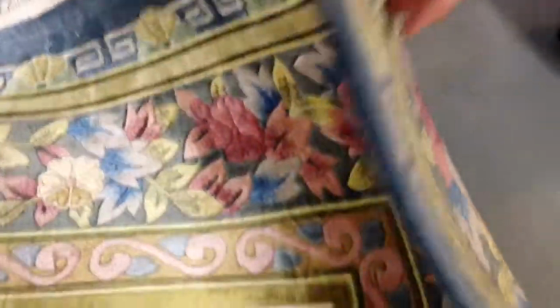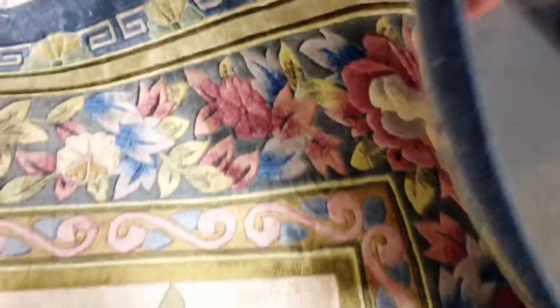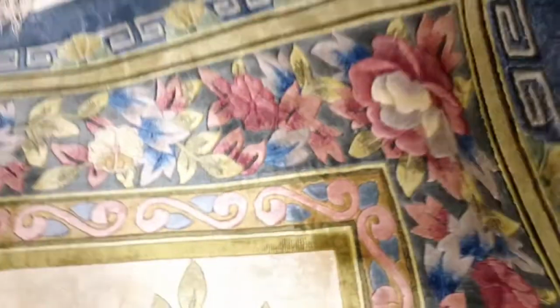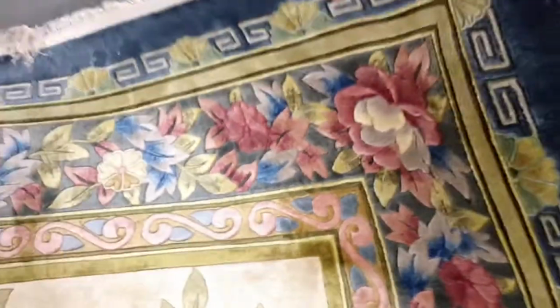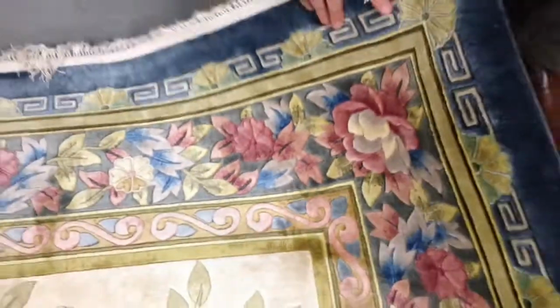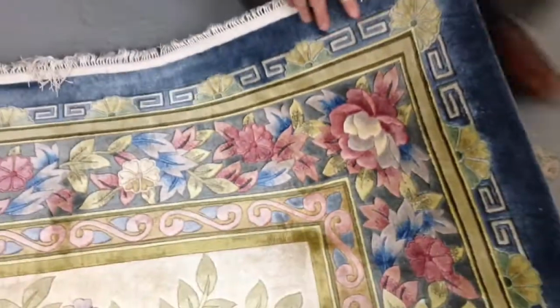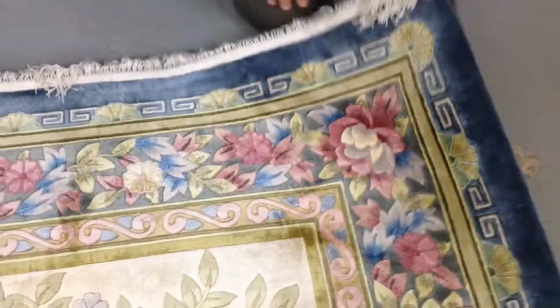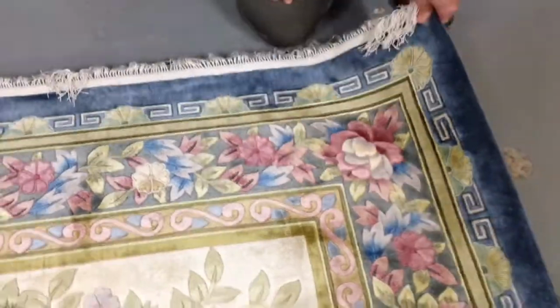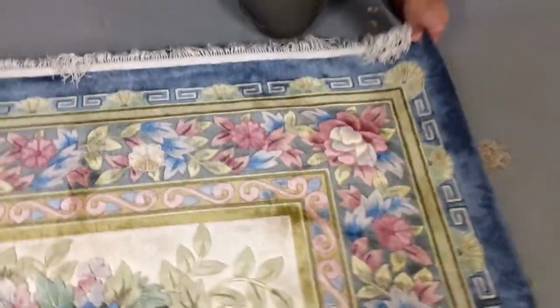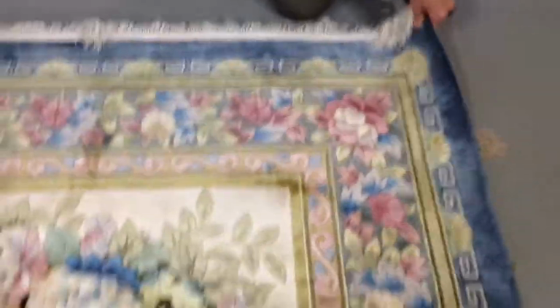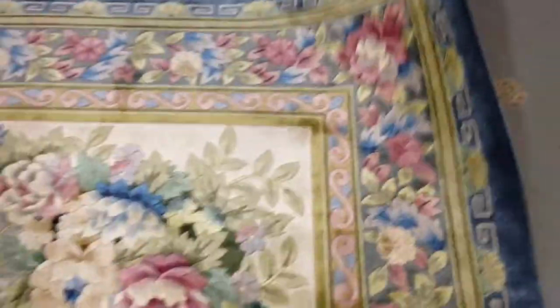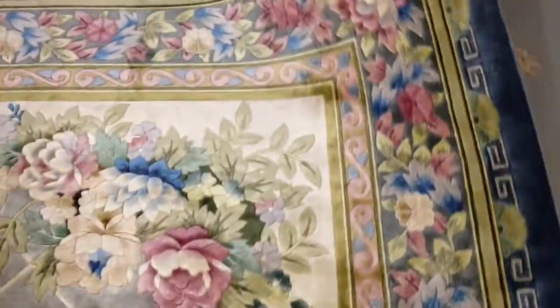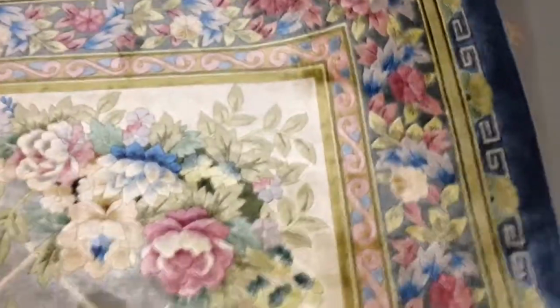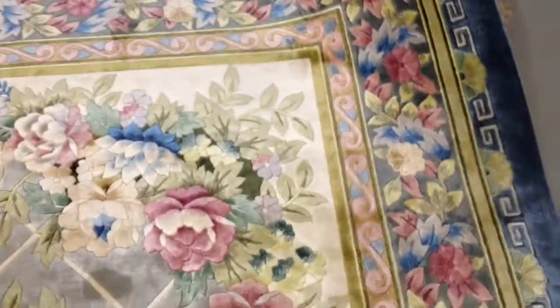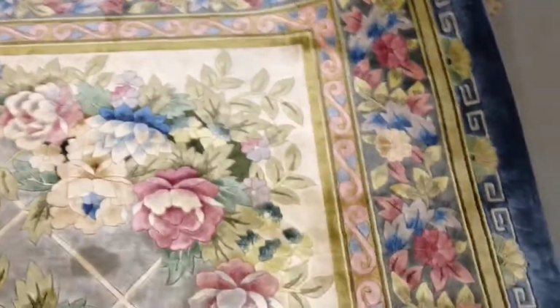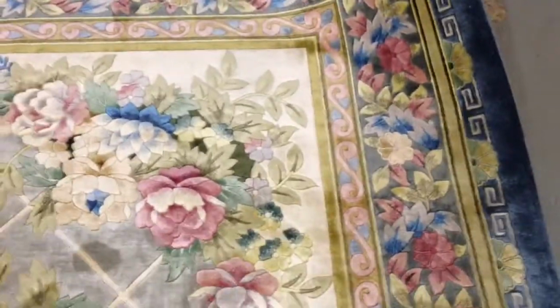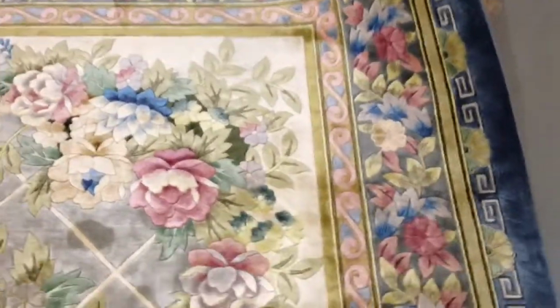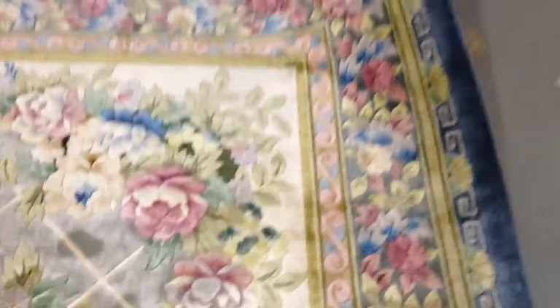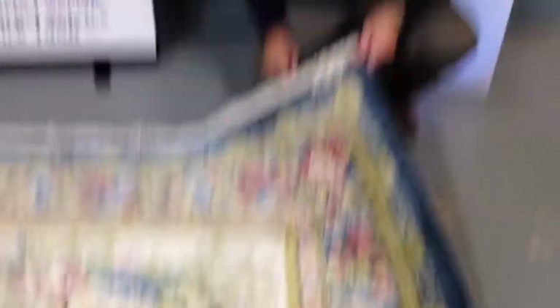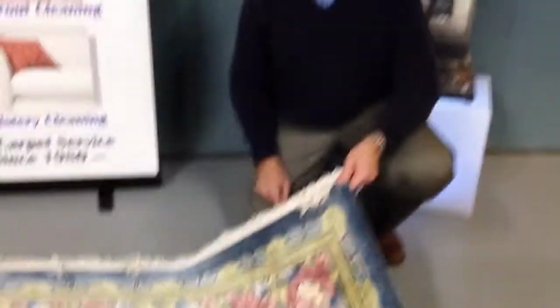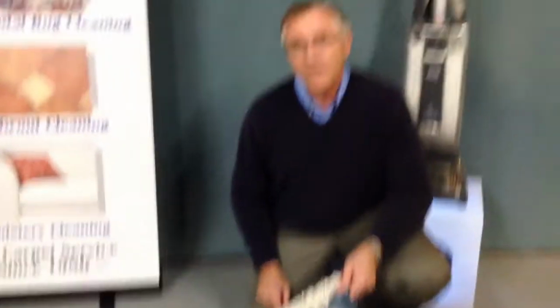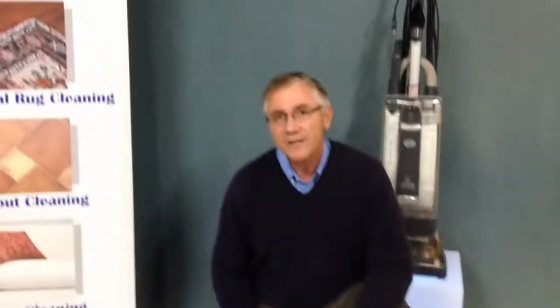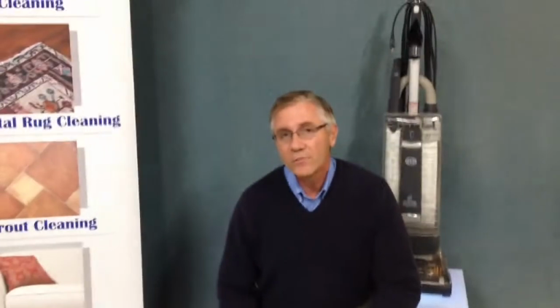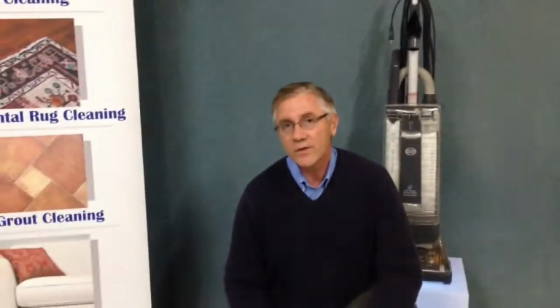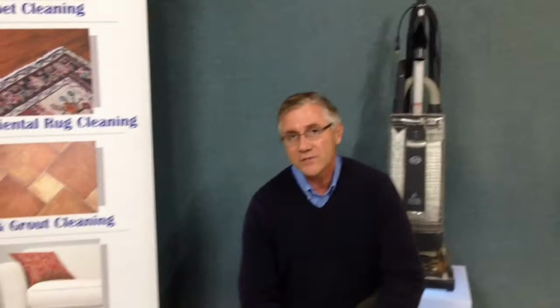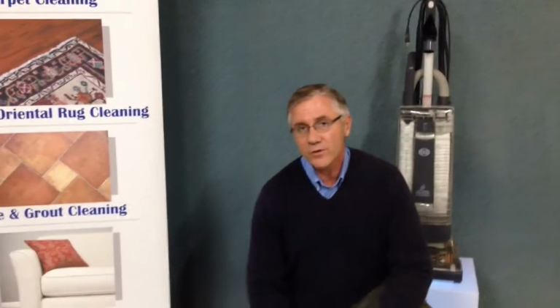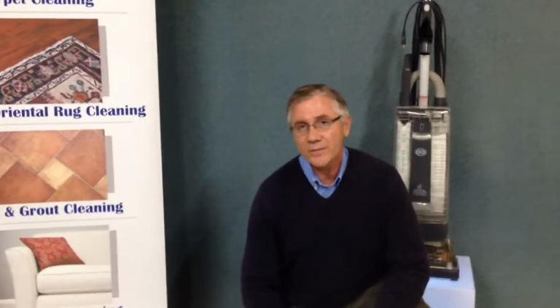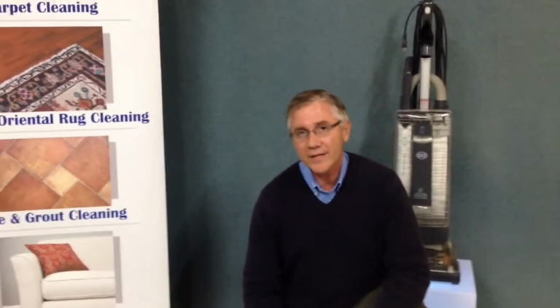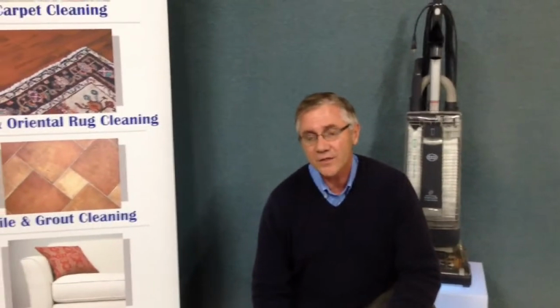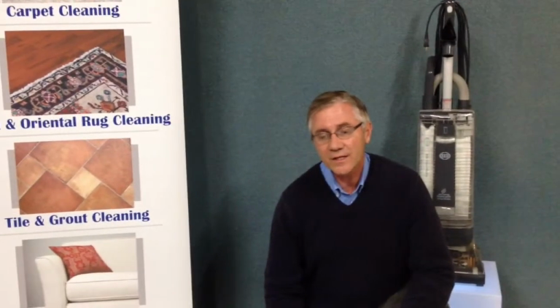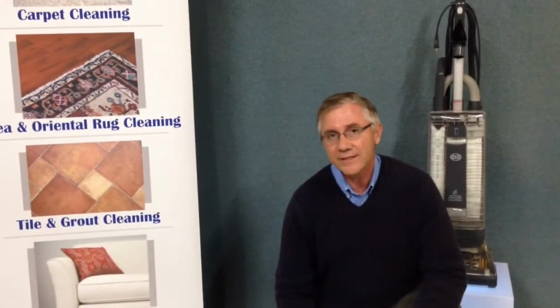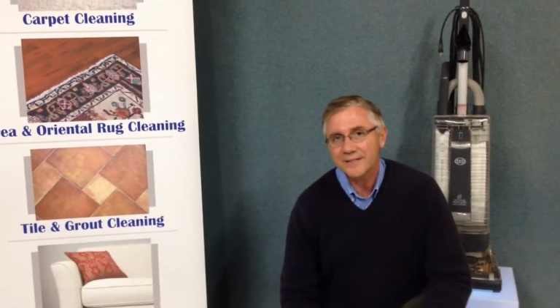The nice thing about this rug is that our customer felt confident in our abilities to clean her silk rug. We've cleaned this for her in the past and are cleaning it again today.